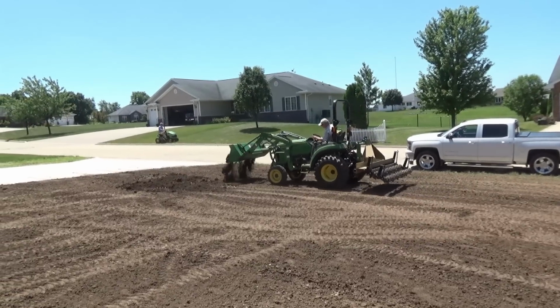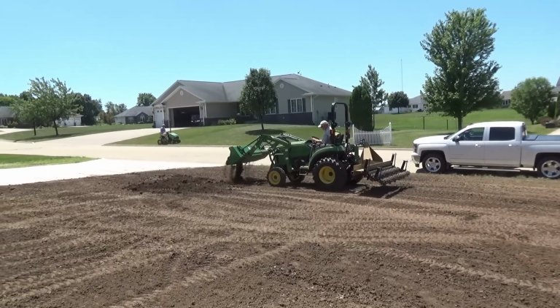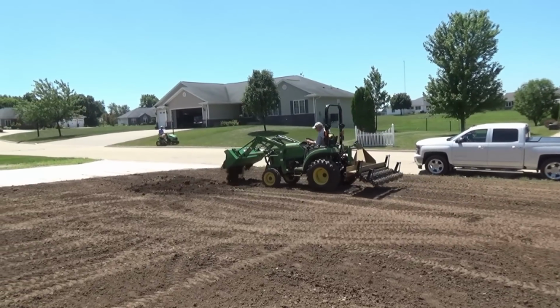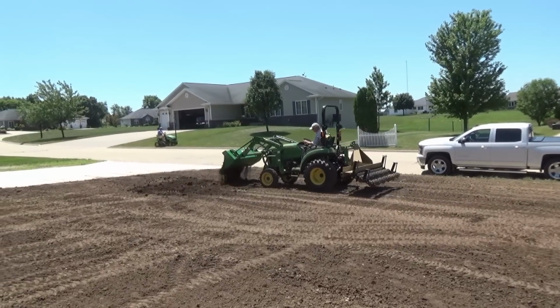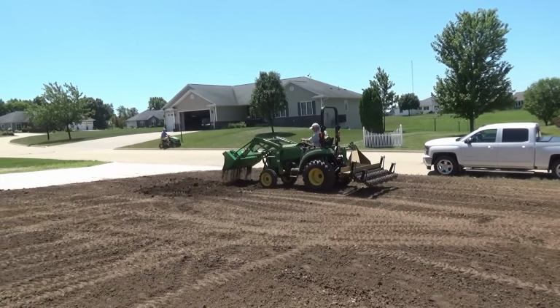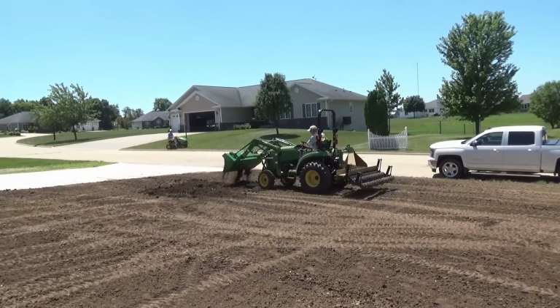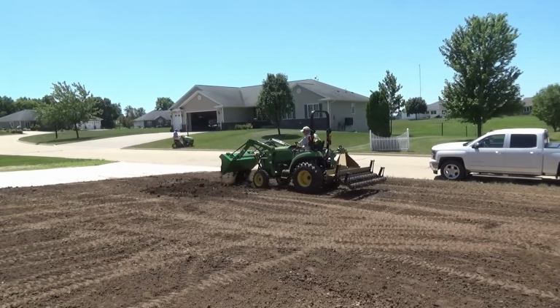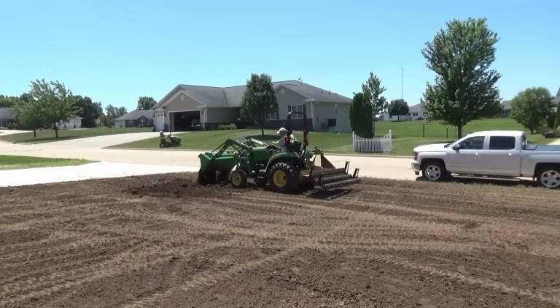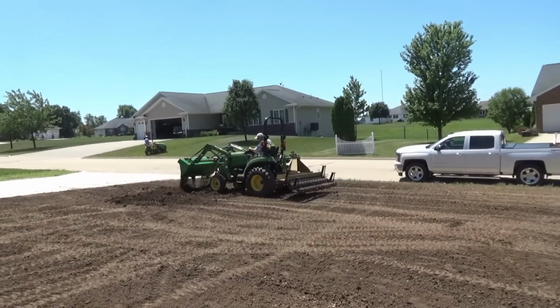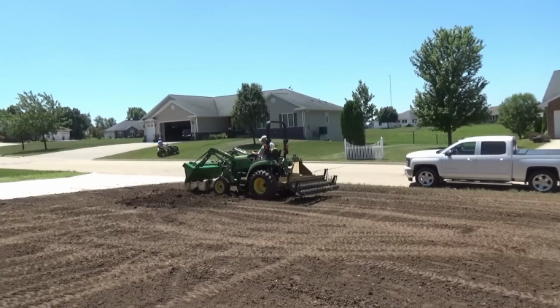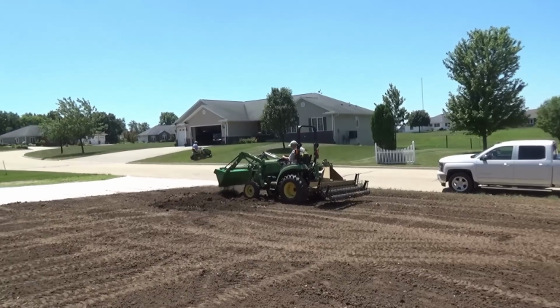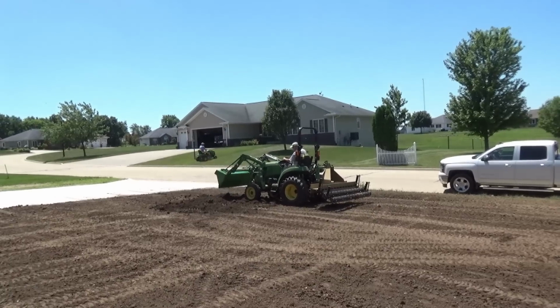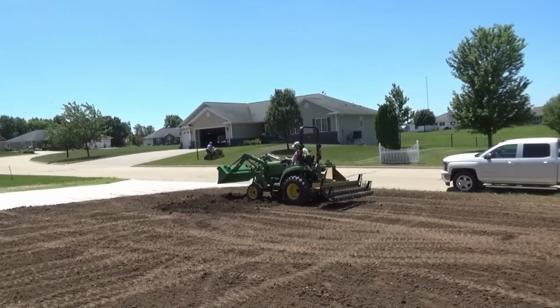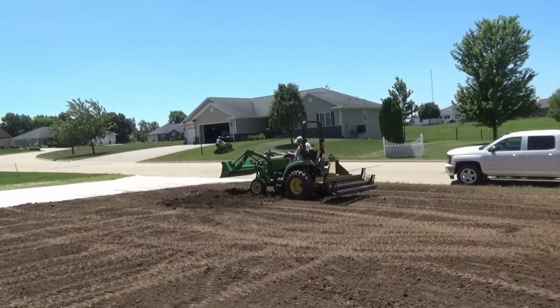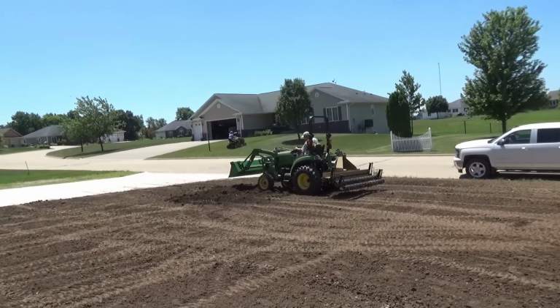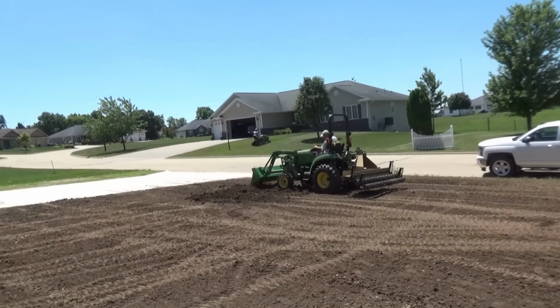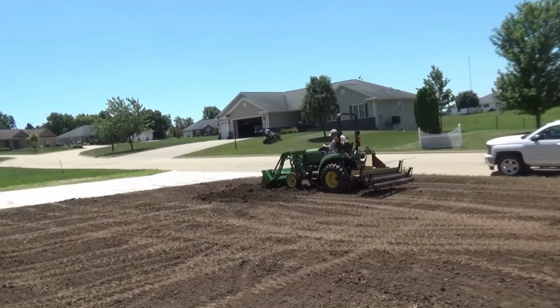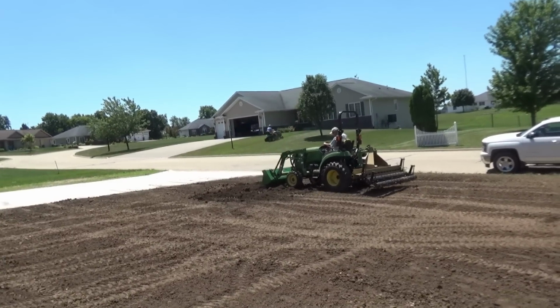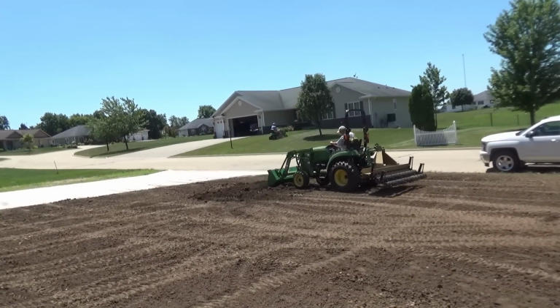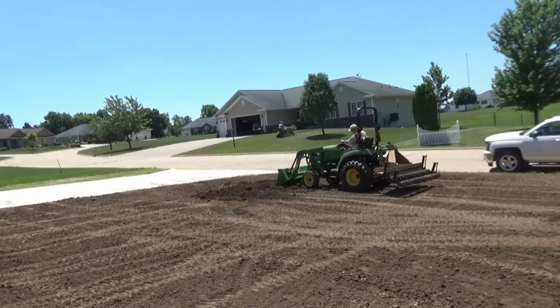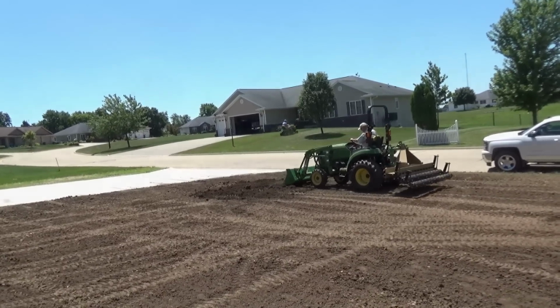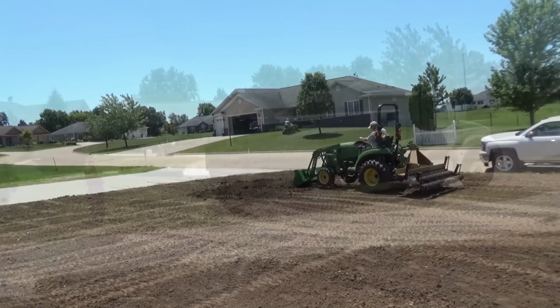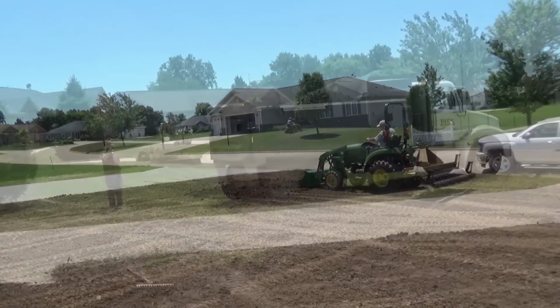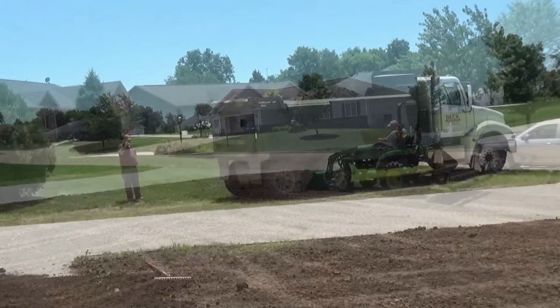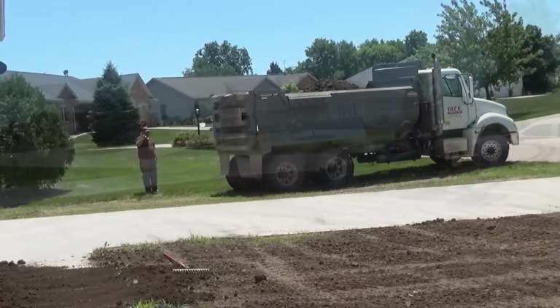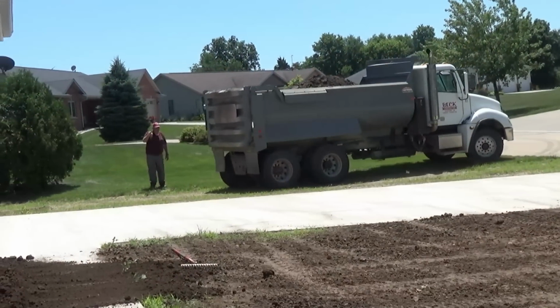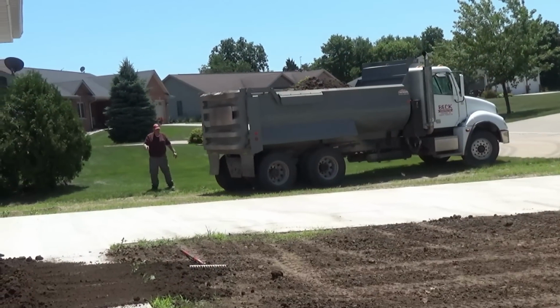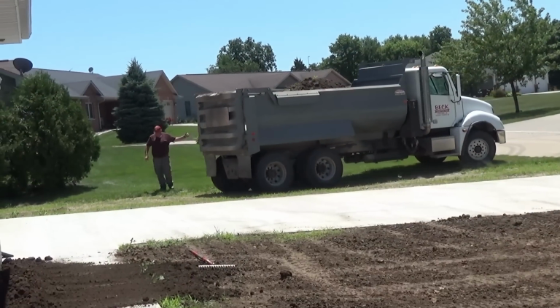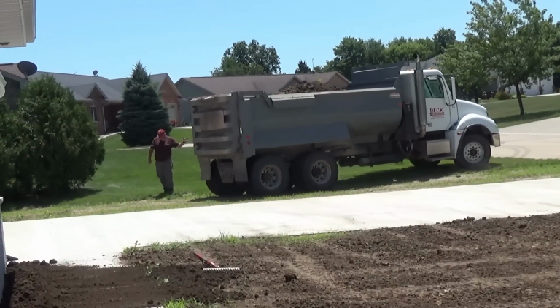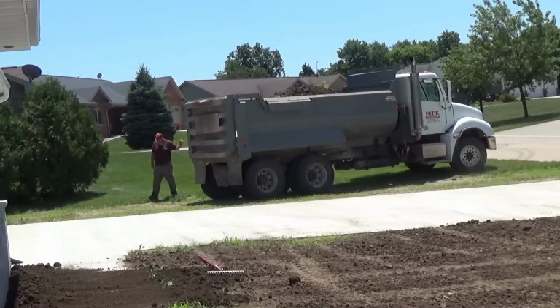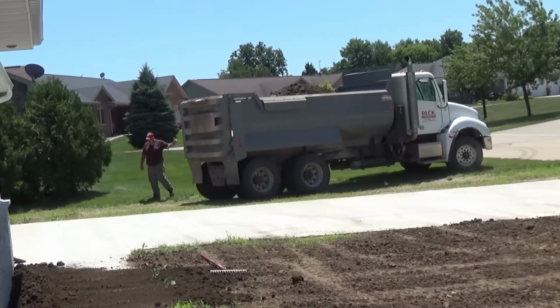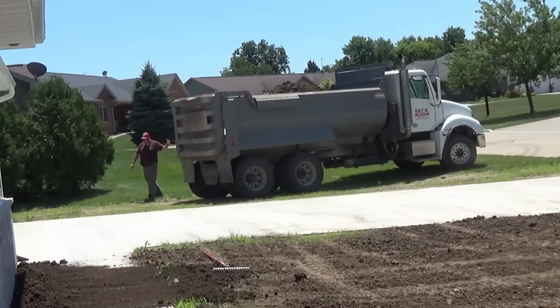I'm really happy with it. I think the 2038 was the right tractor for this and the larger pulverizer was nice. It's always nice — not necessary or mandatory — but it's always nice when the implement in the rear is wider than the rear tires, and that worked very good here.